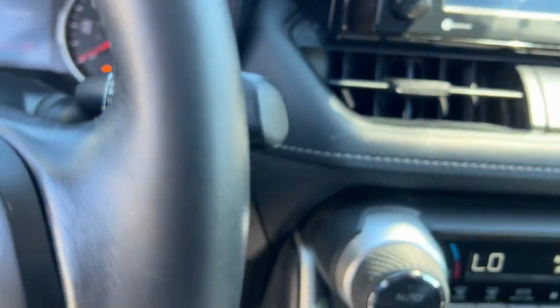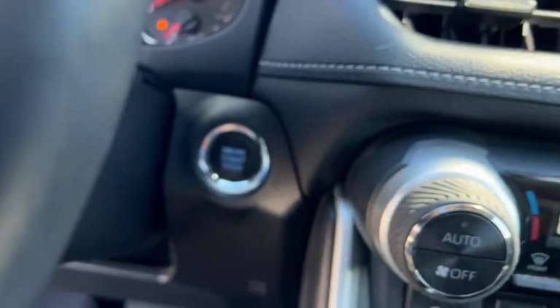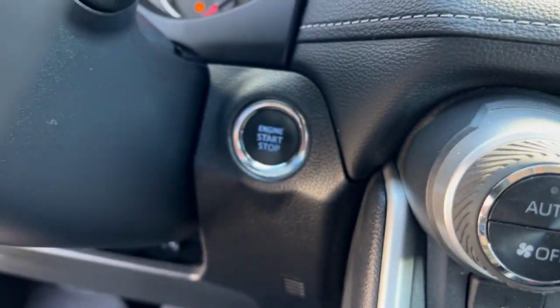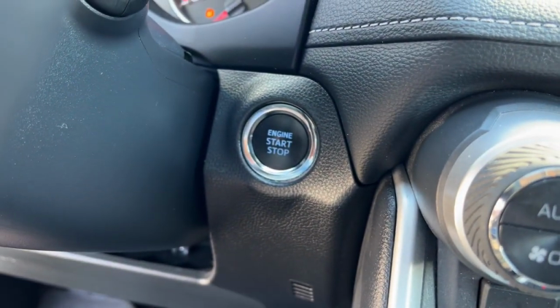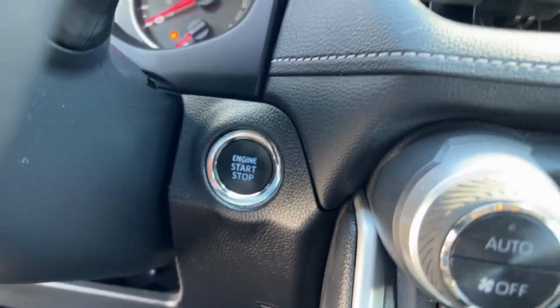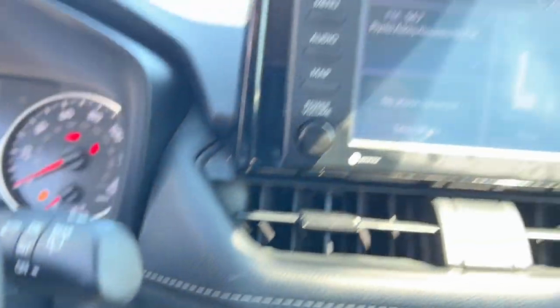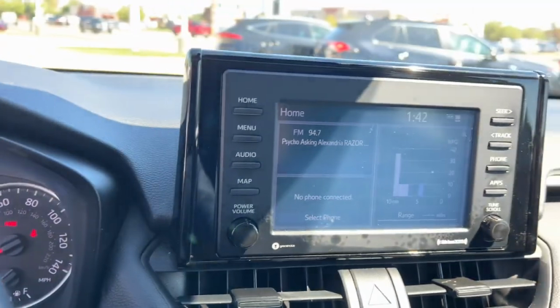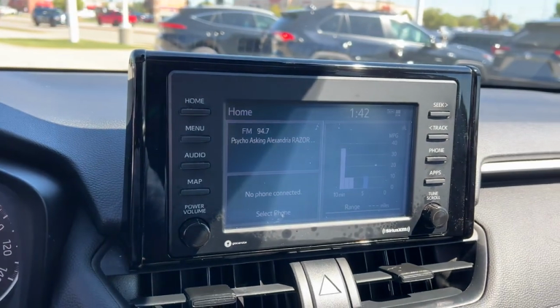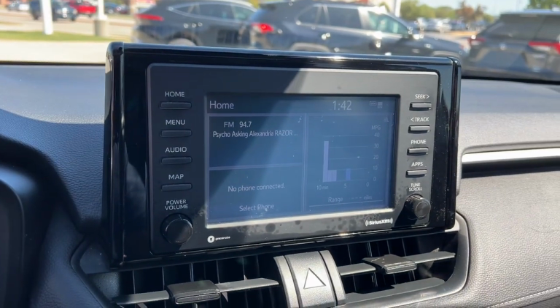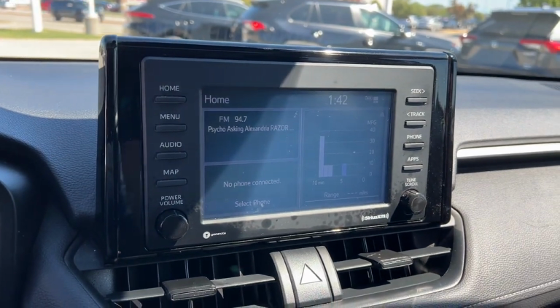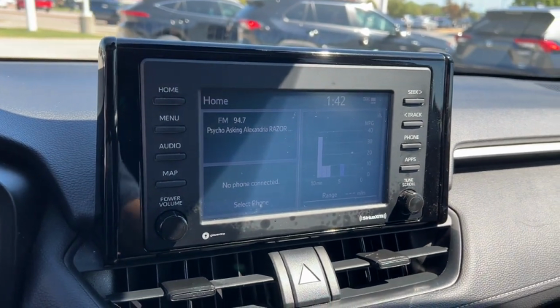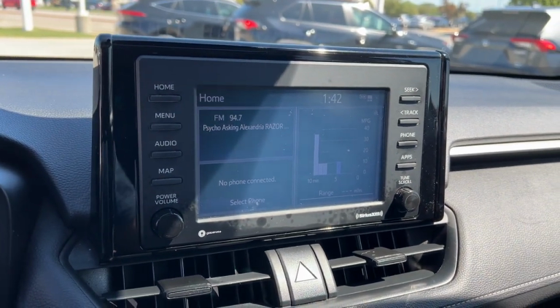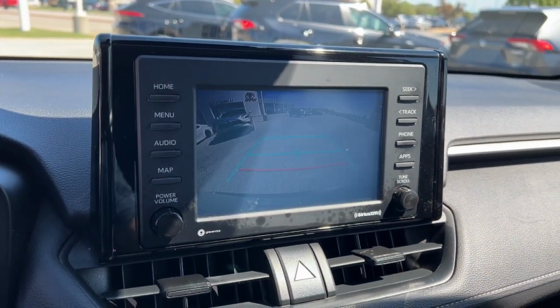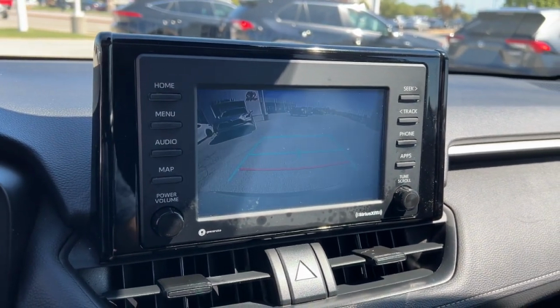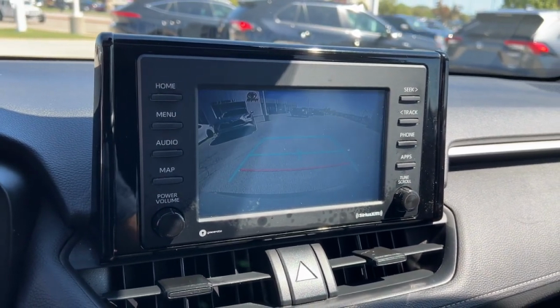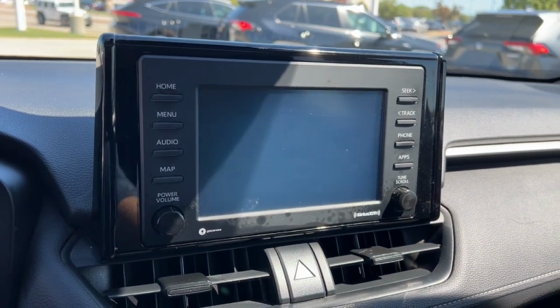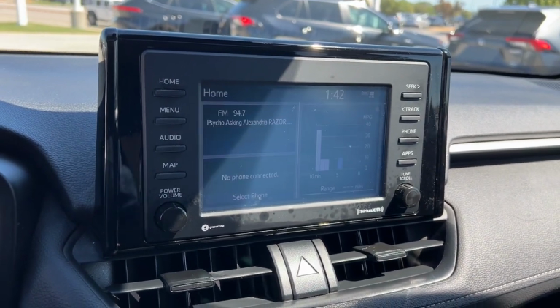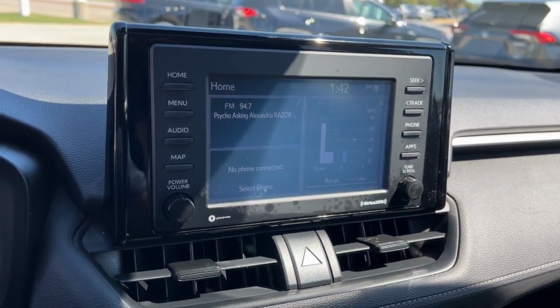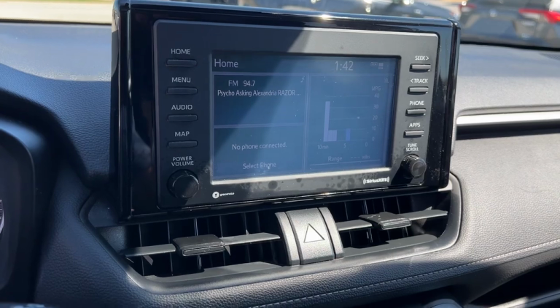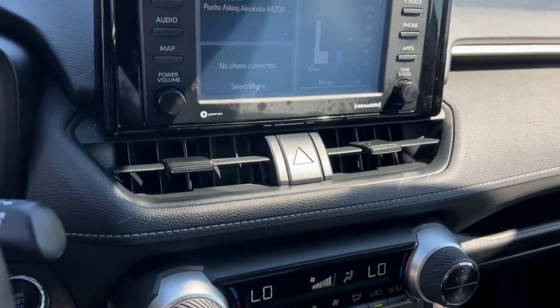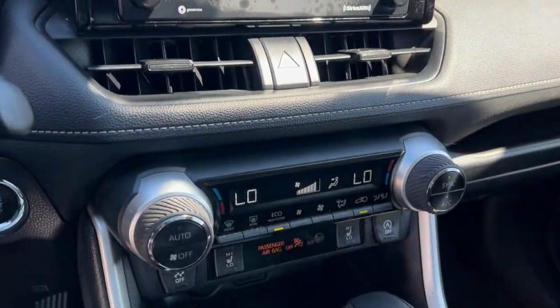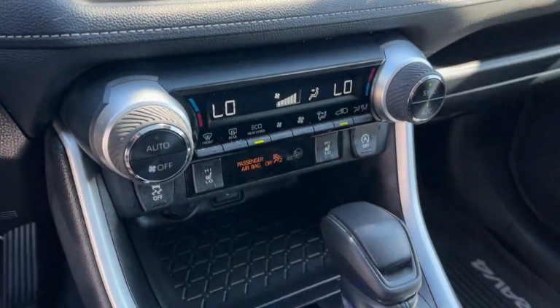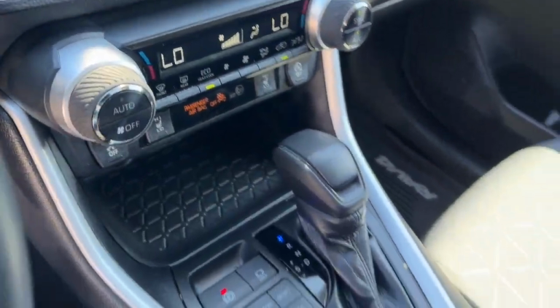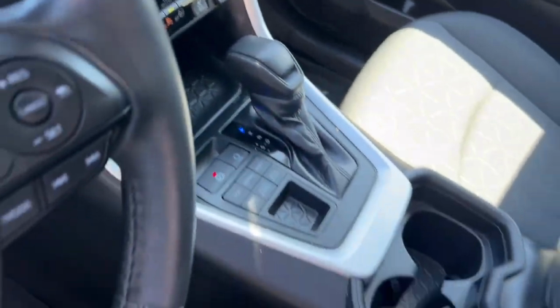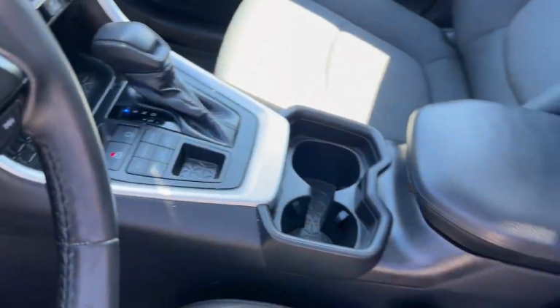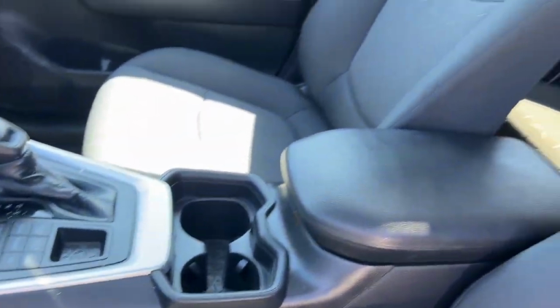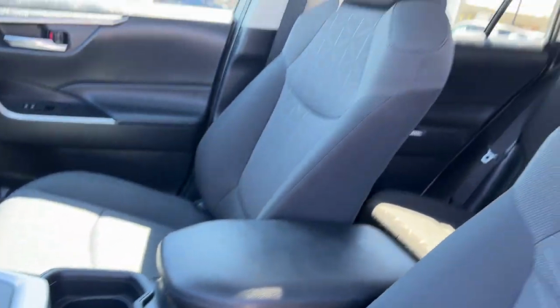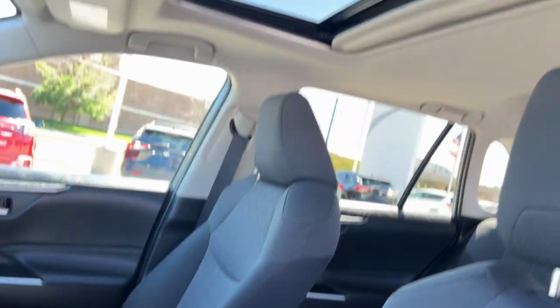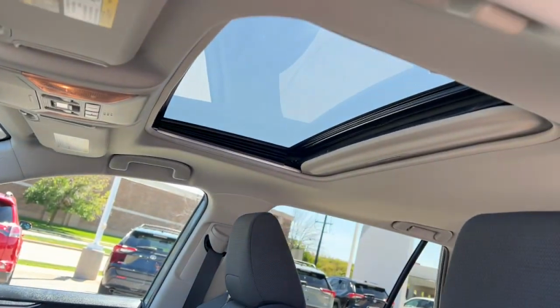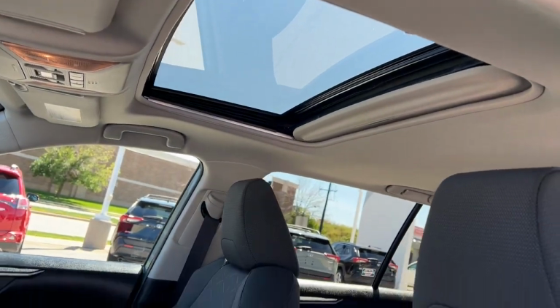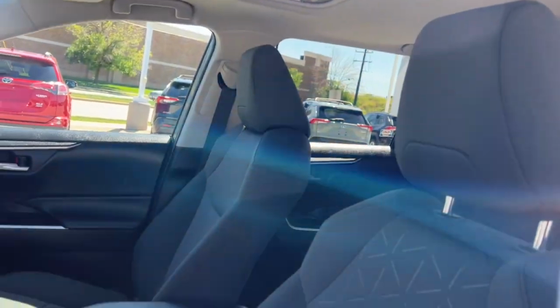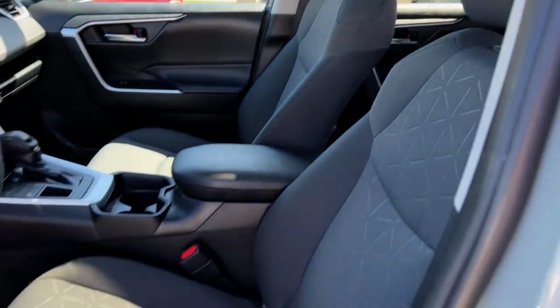Apple CarPlay and/or Android Auto, Pre-Collision System, Proximity Key Entry, Heated Driver Seat, Keyless Entry, Backup Camera, 4-Wheel Drive, Heated Mirrors, Lane Keeping Assist, Fog Lamps.